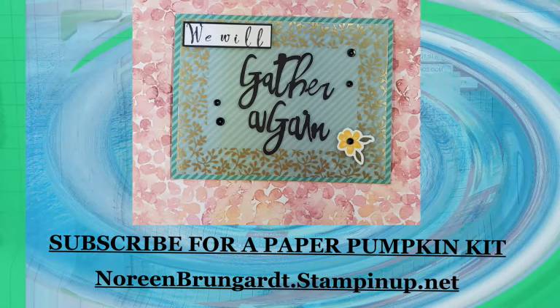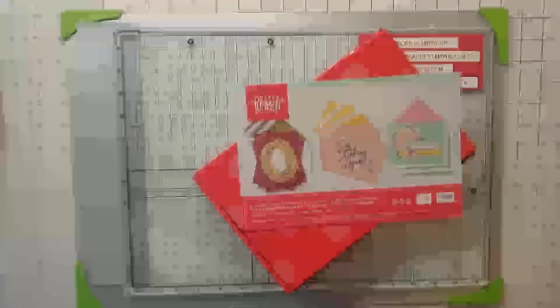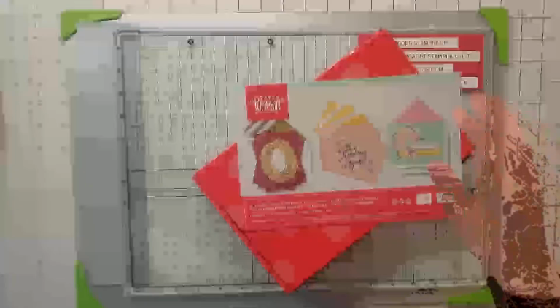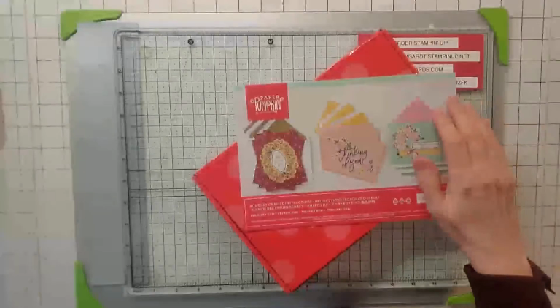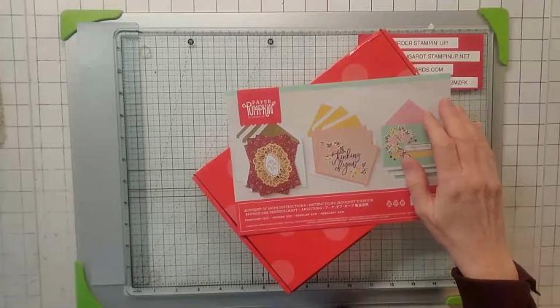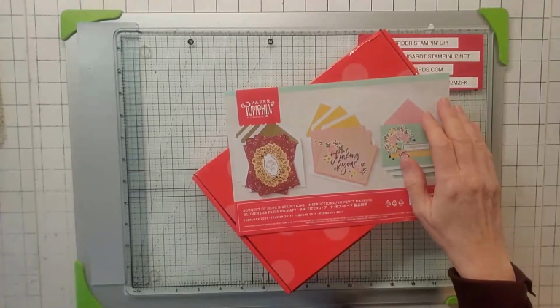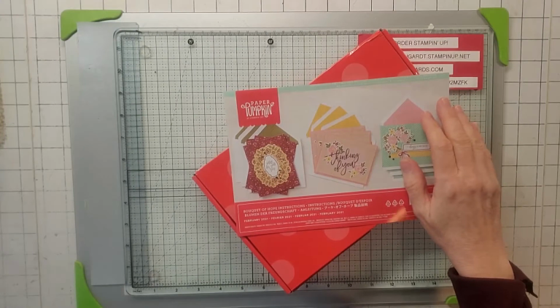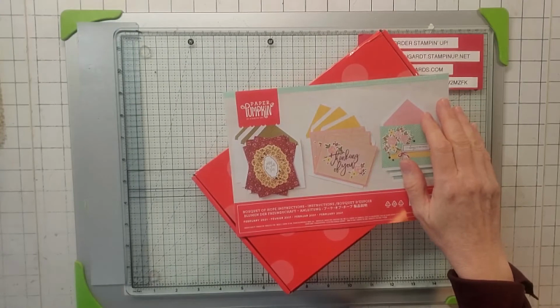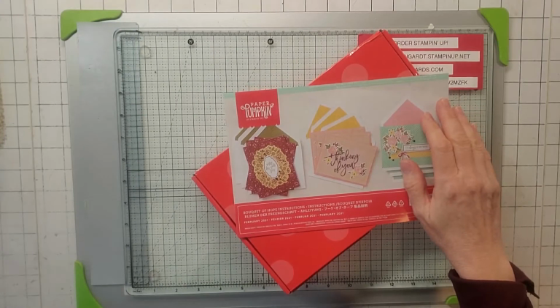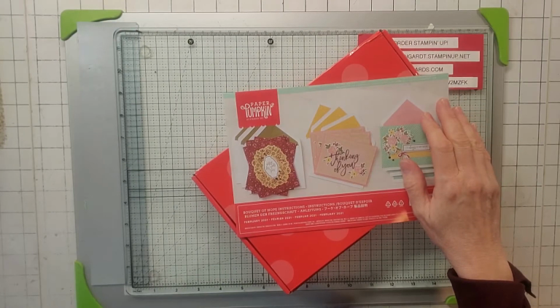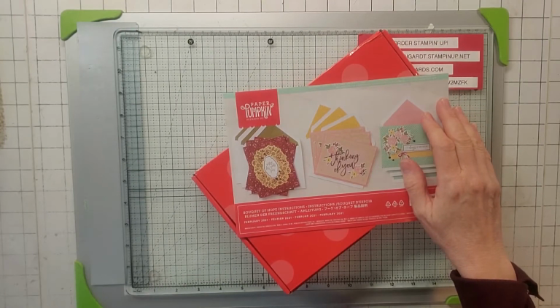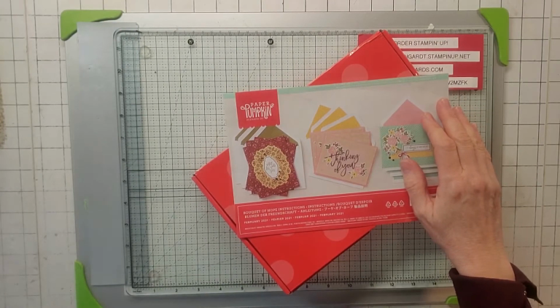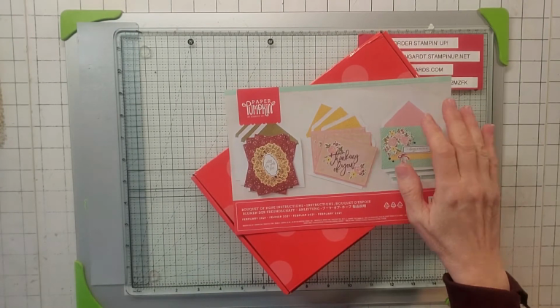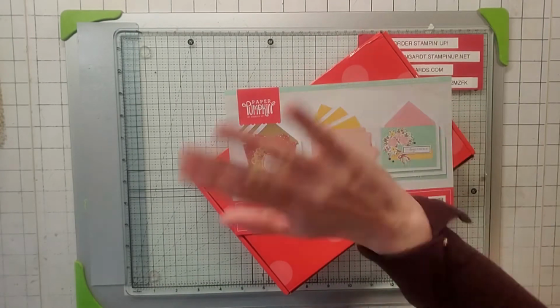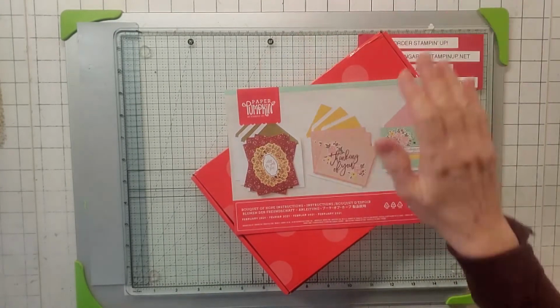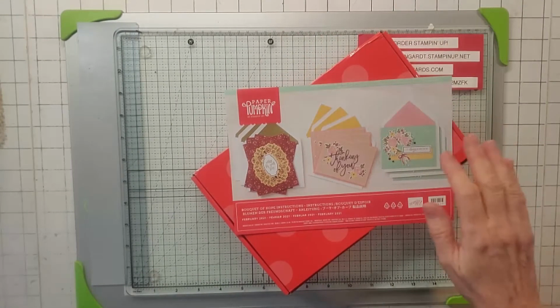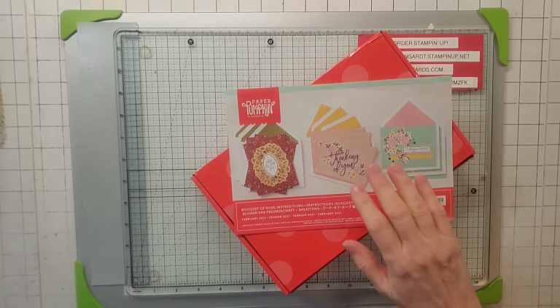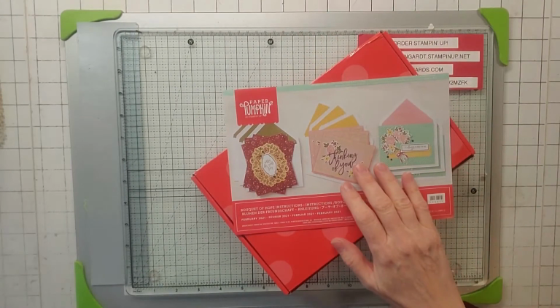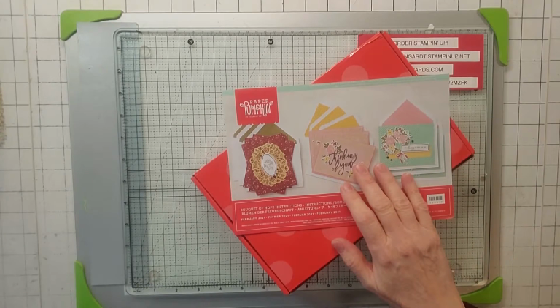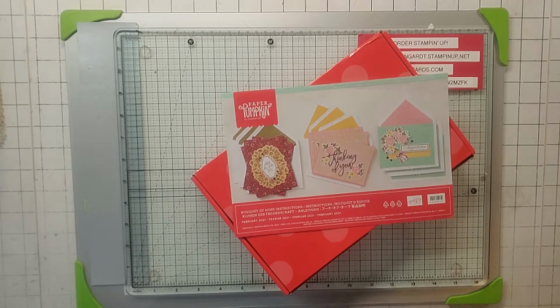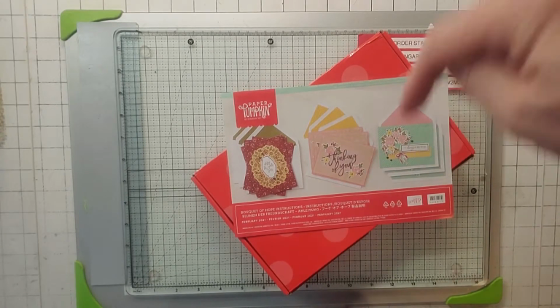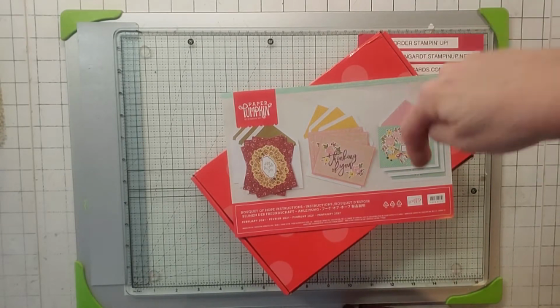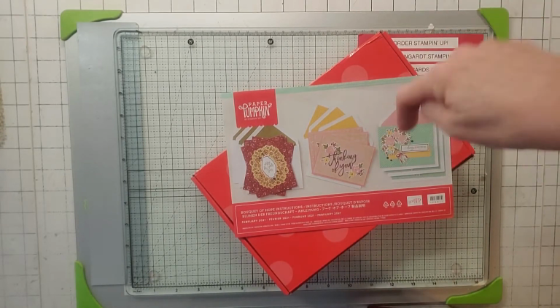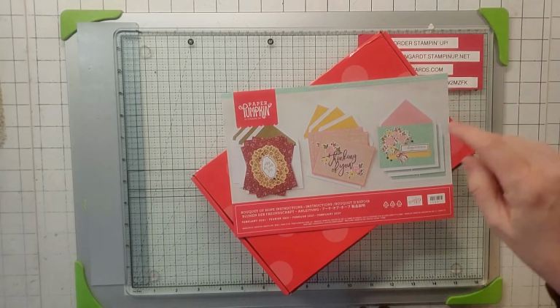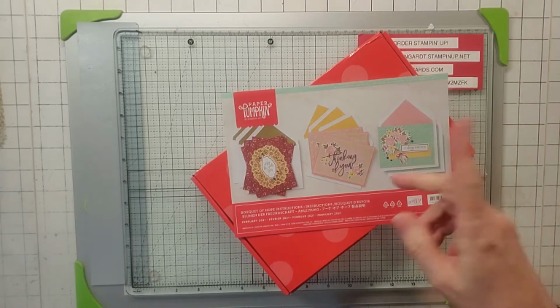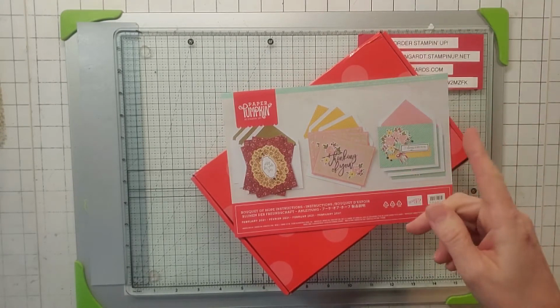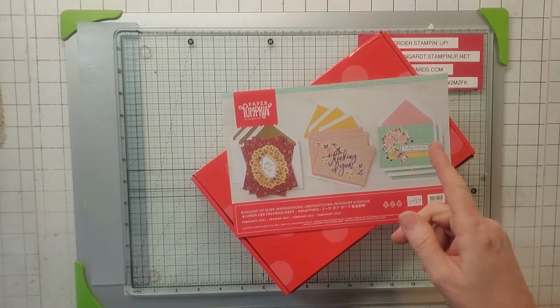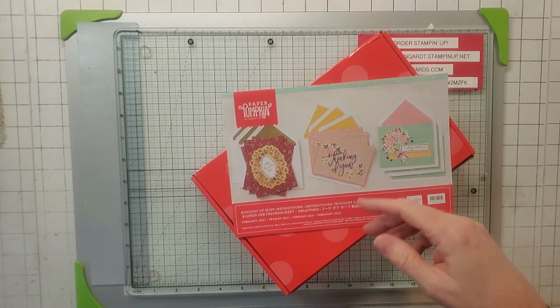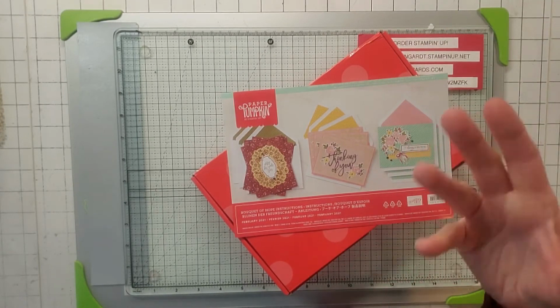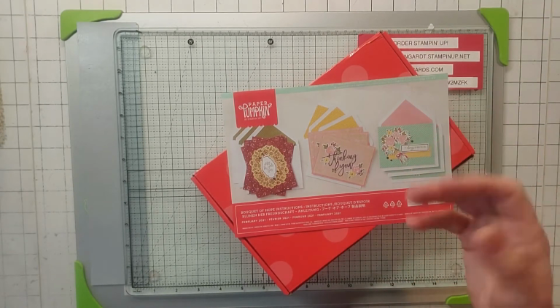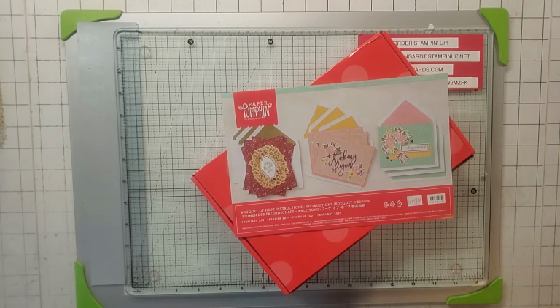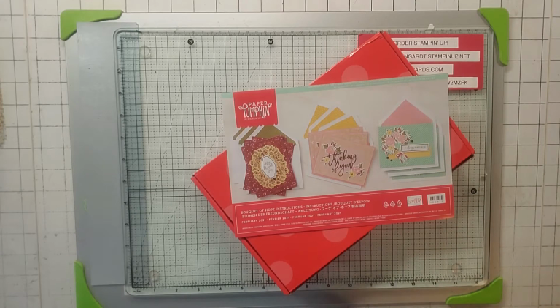Hello, this is Noreen from Joy of Cards. I'm an independent Stampin' Up! demonstrator and welcome to my YouTube channel. For more of my Stampin' Up! card videos, make sure you click on that subscribe button and the little bell and you'll be notified when my videos come up.